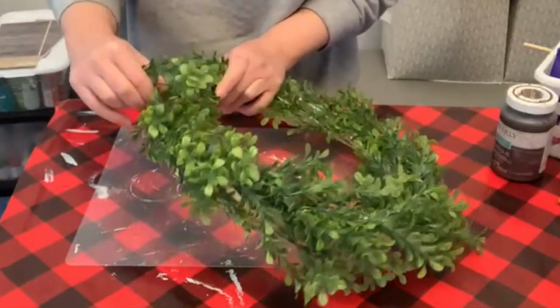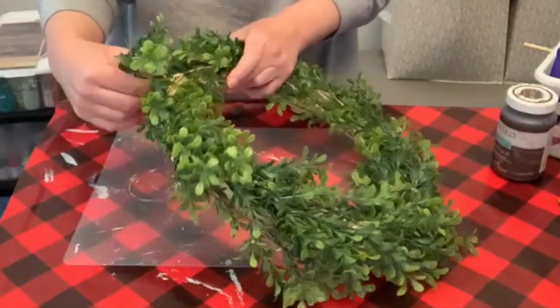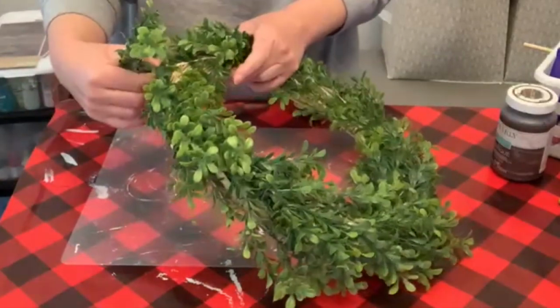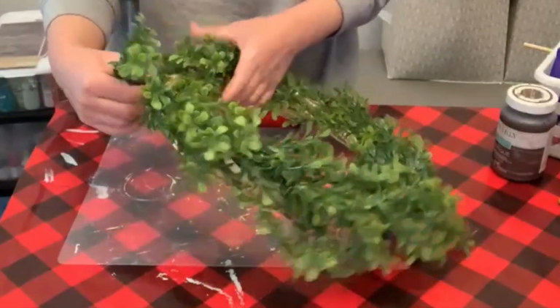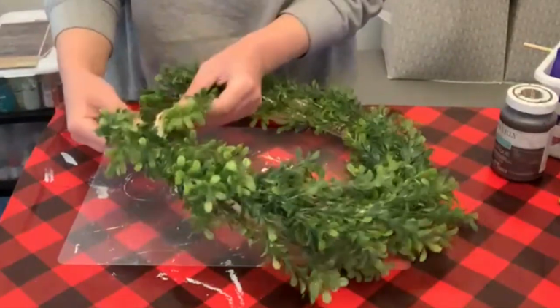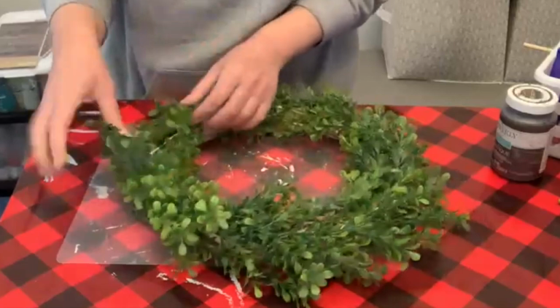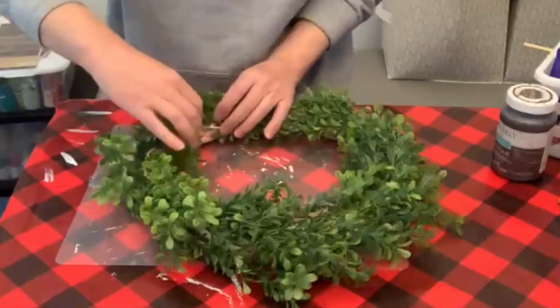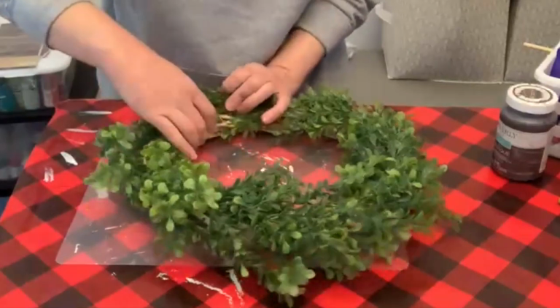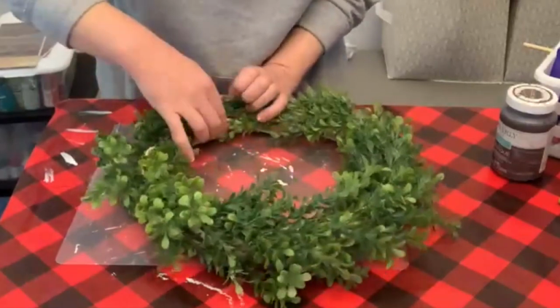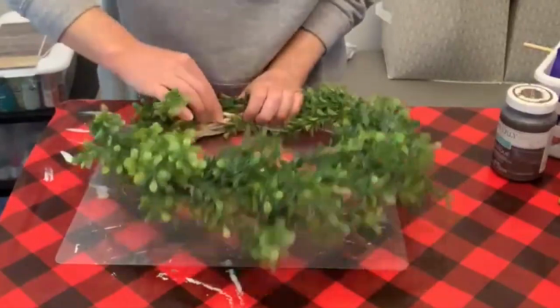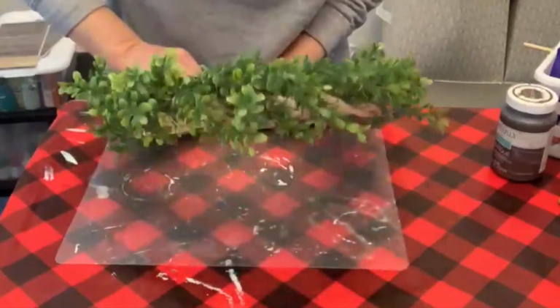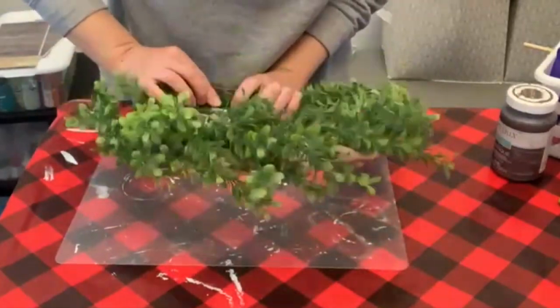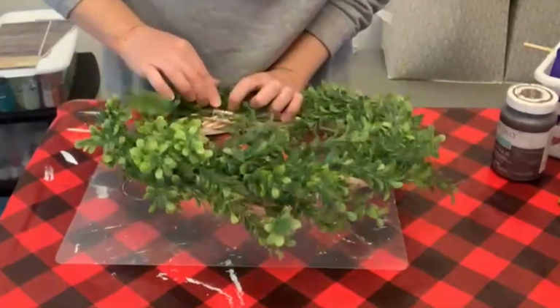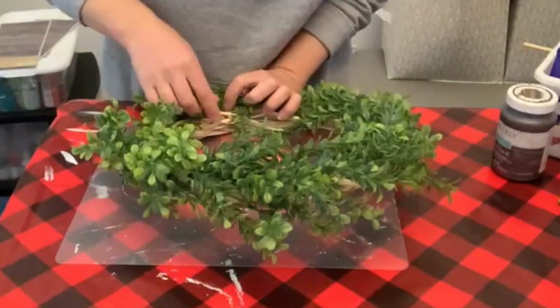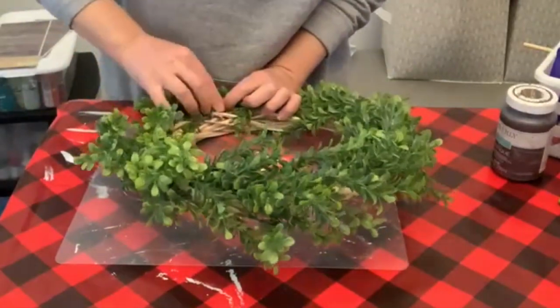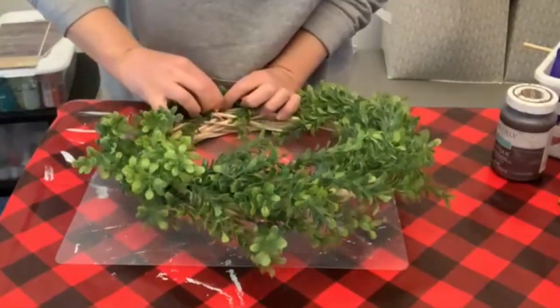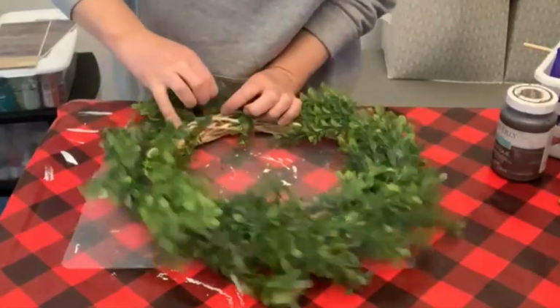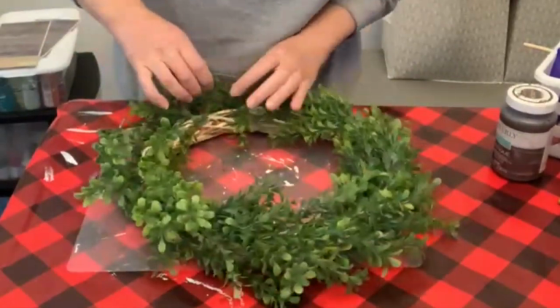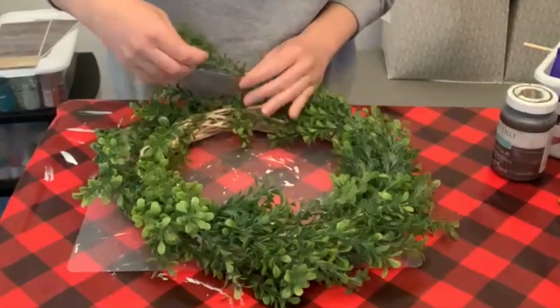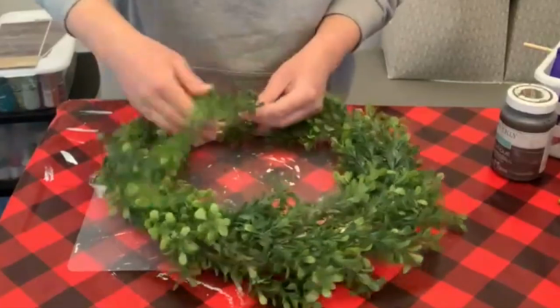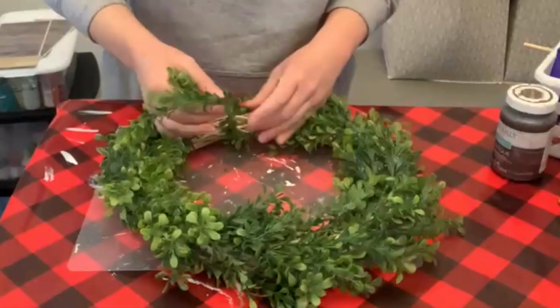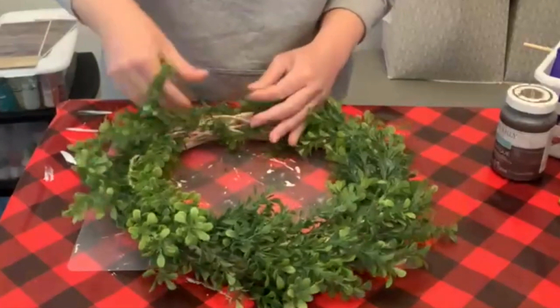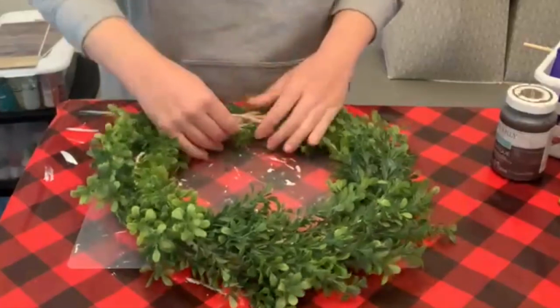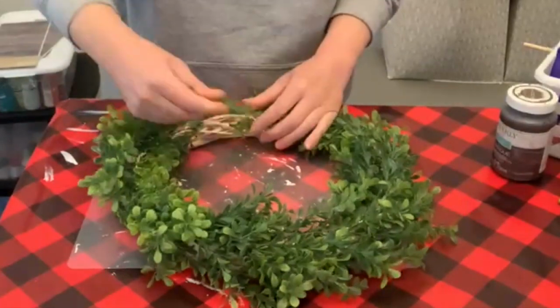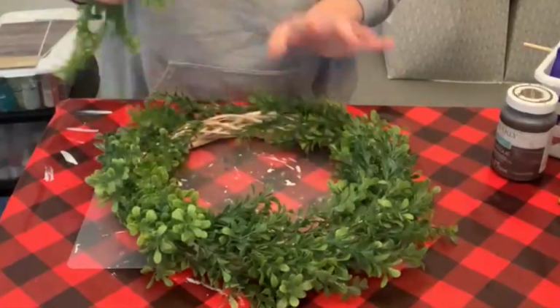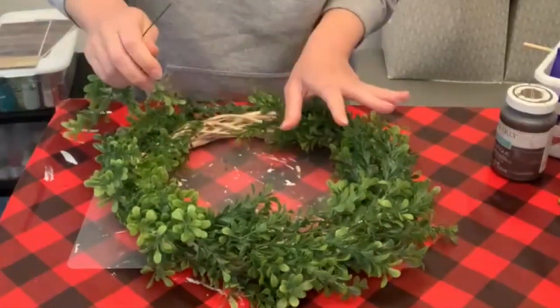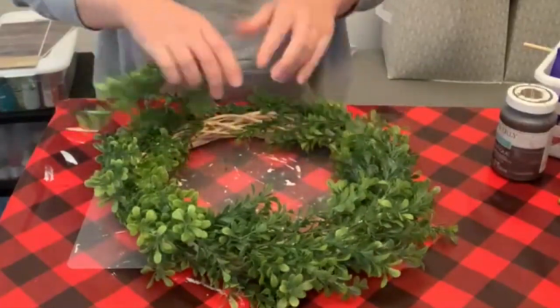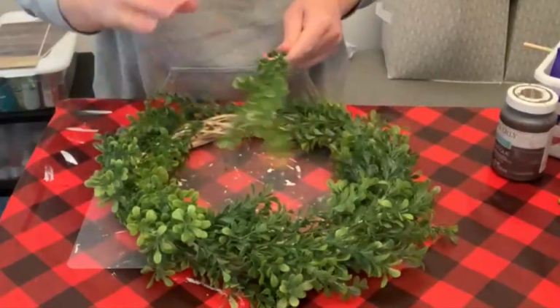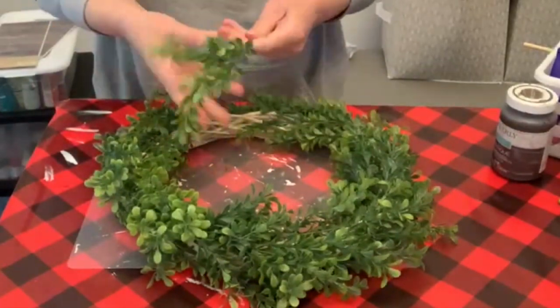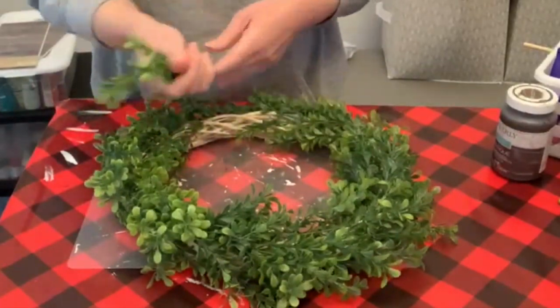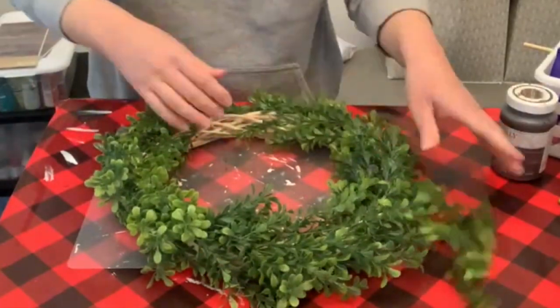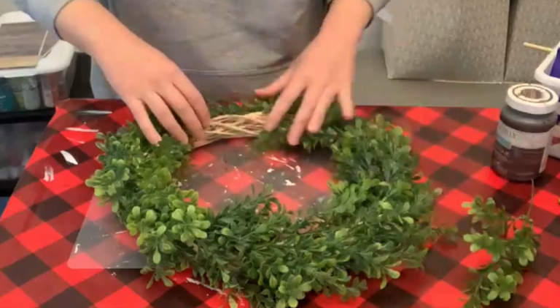I did hot glue some of this on, so I'm gonna pull it out and pull off what I need to. I'll use my hair dryer to heat it up if I need to, and we're gonna start from scratch here. Let me get all of this pulled off.